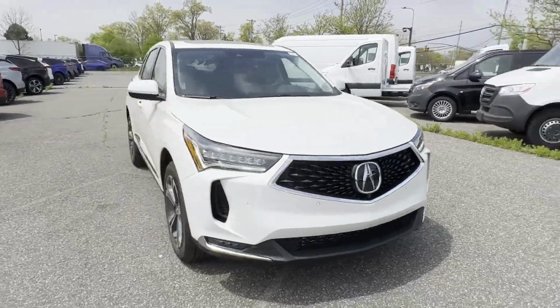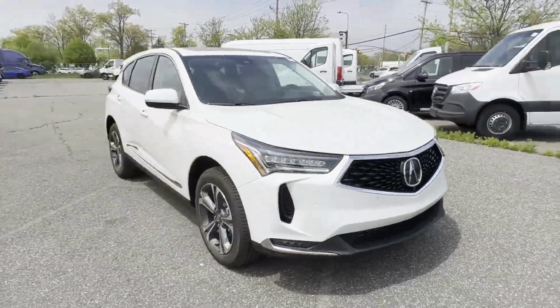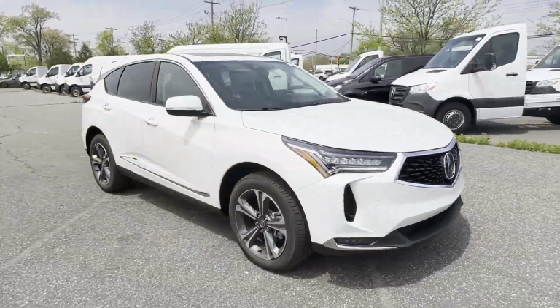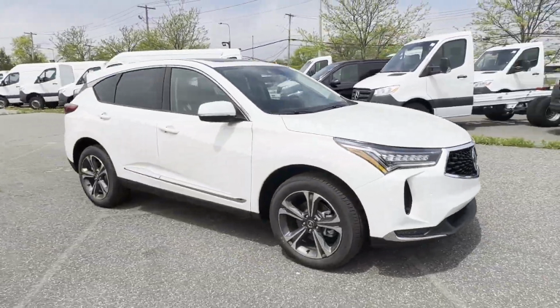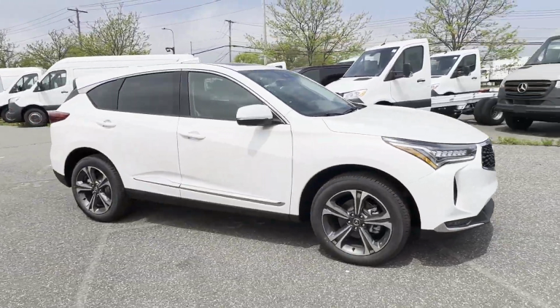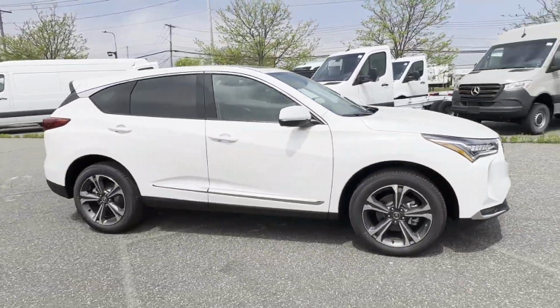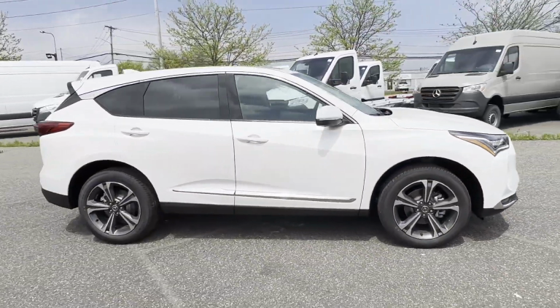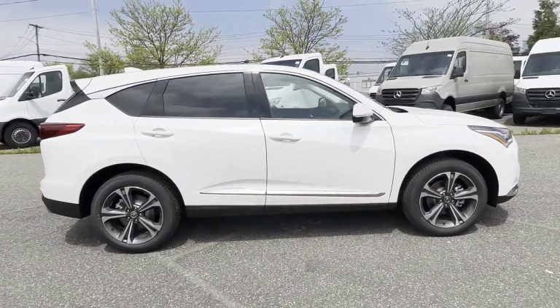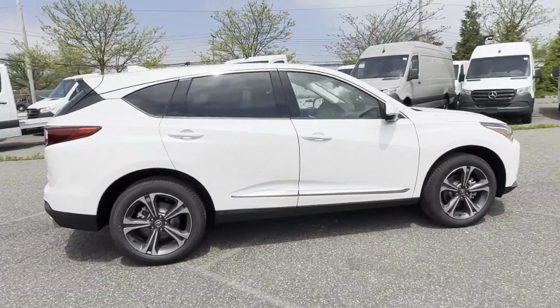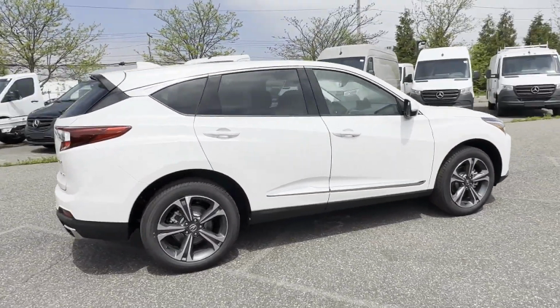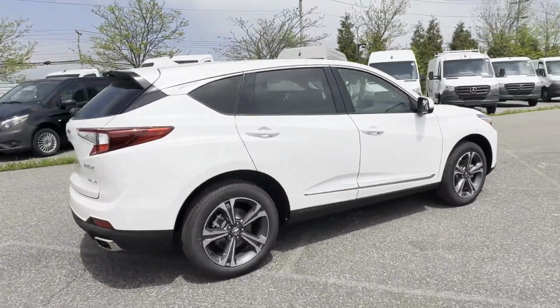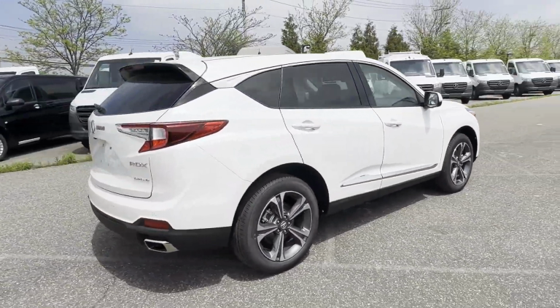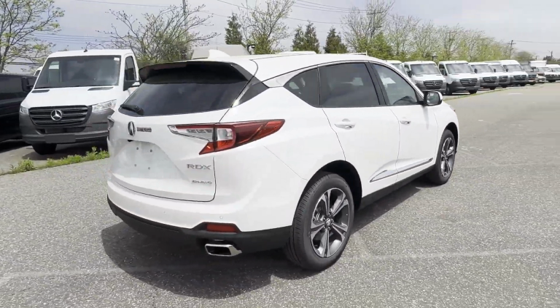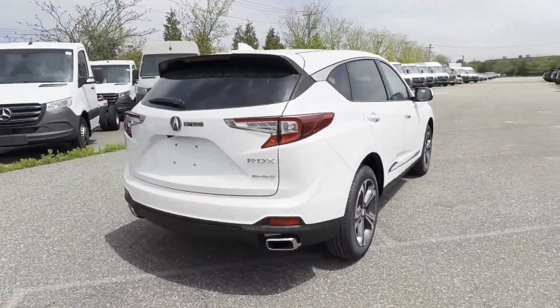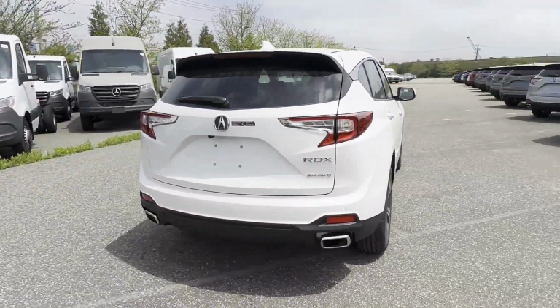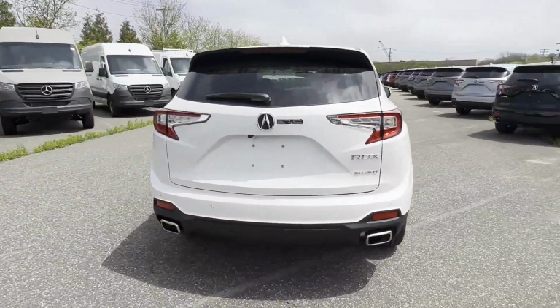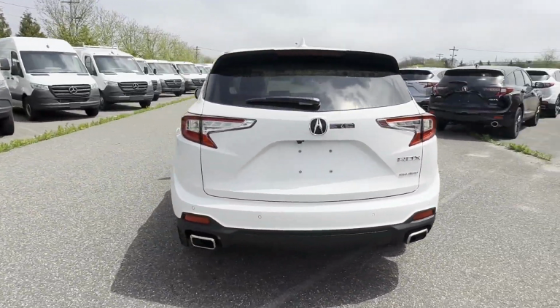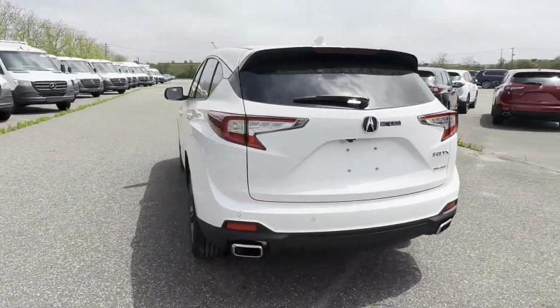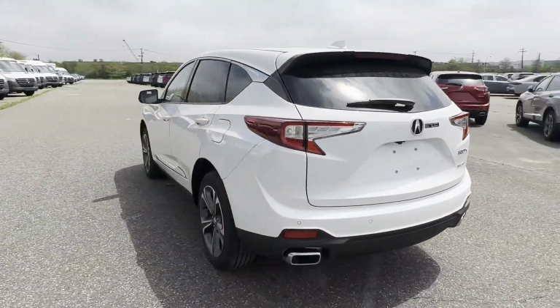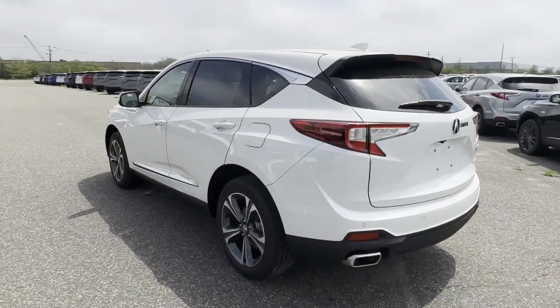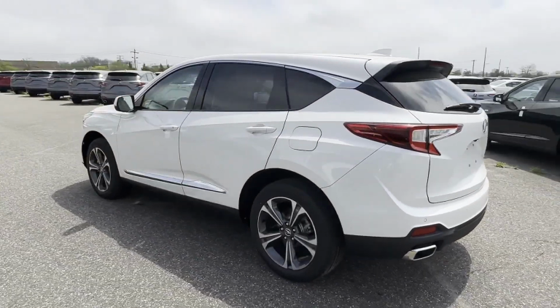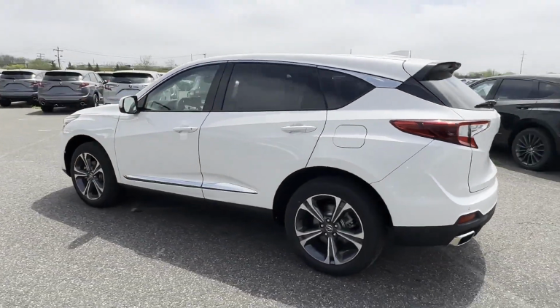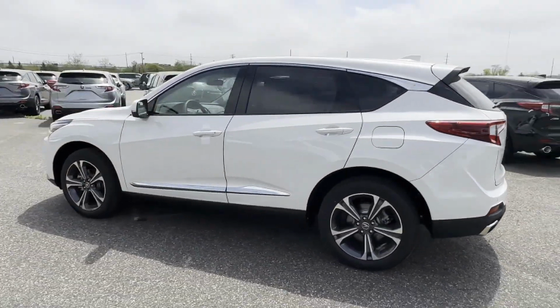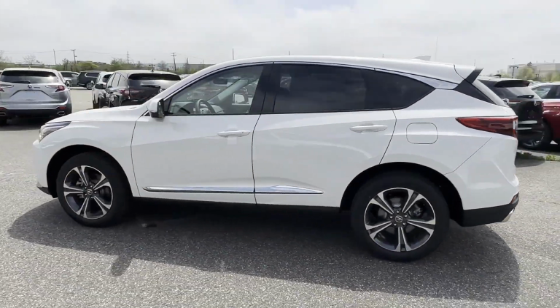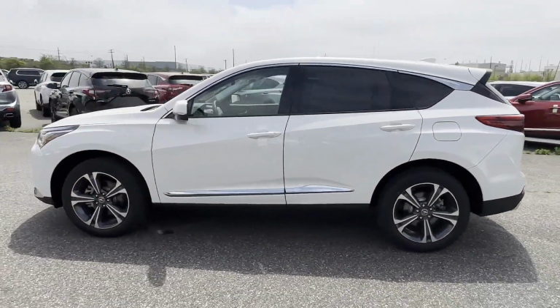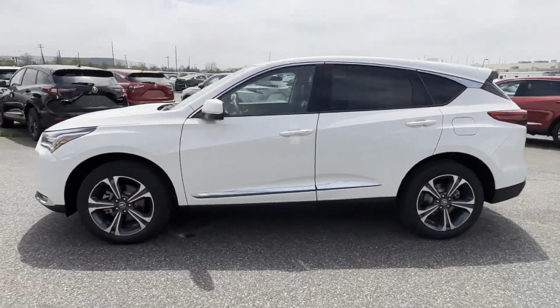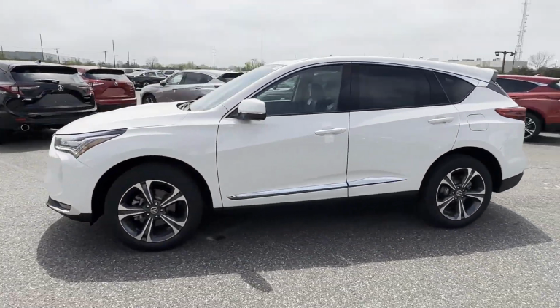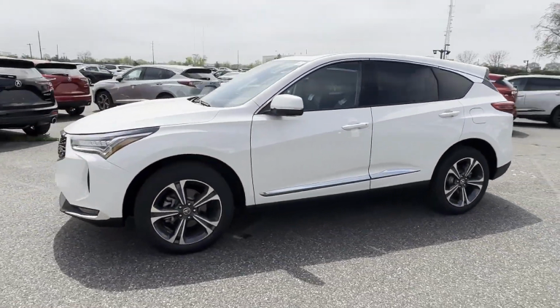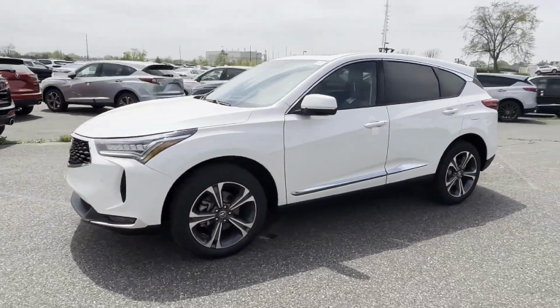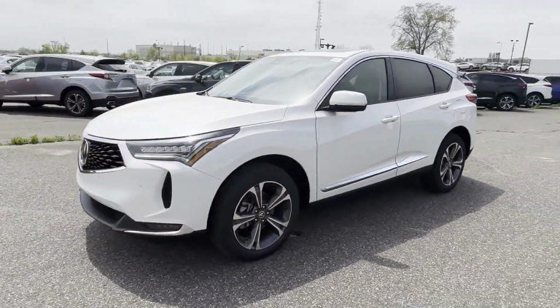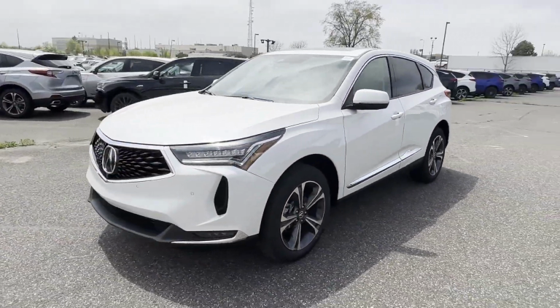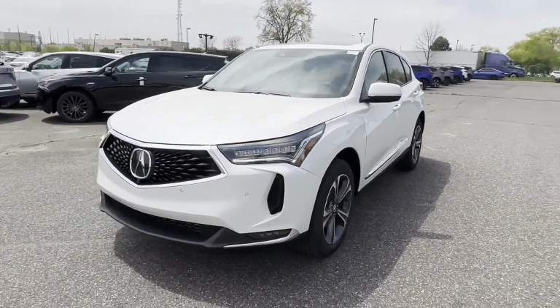2024 Acura RDX. This SUV offers space as well as power and performance. Enjoy the many extra comfort and convenience features included, such as cross-traffic alert and lane-keeping assist.